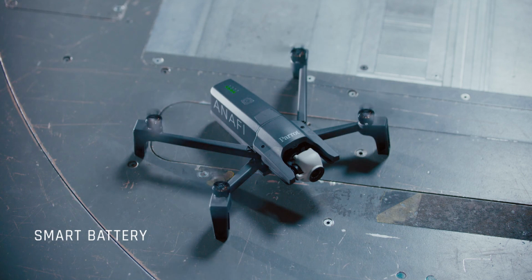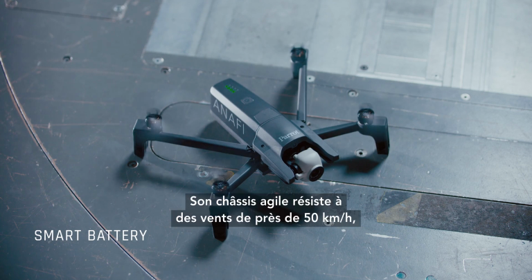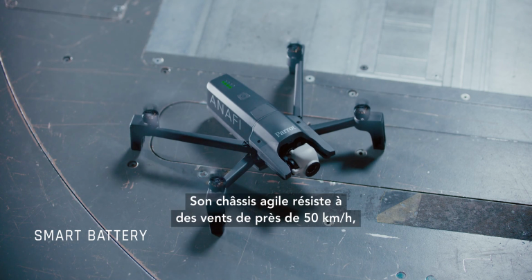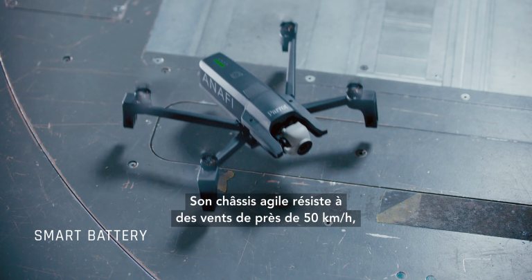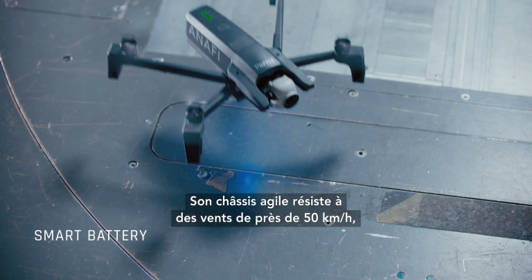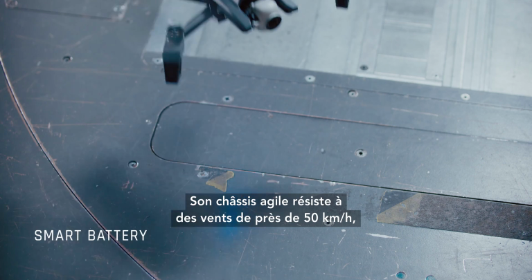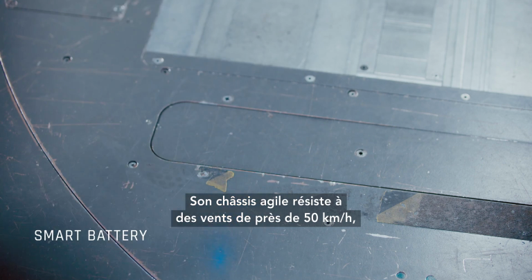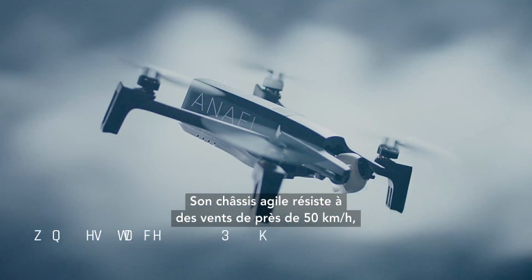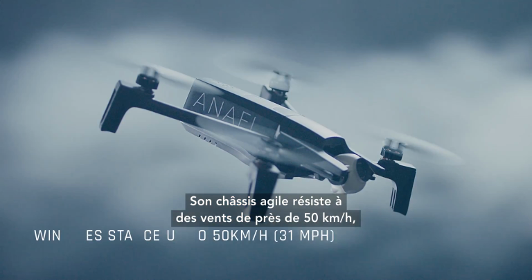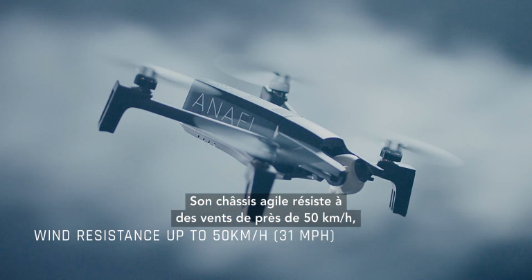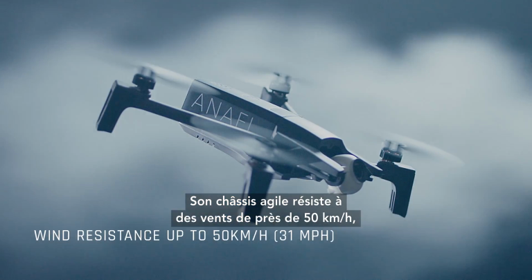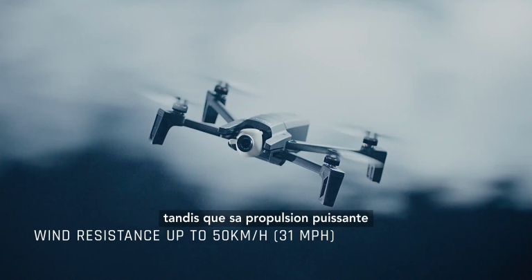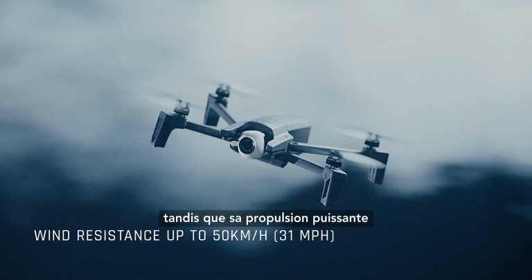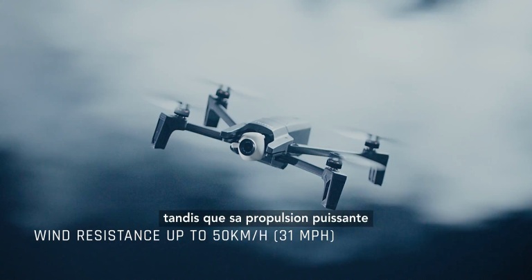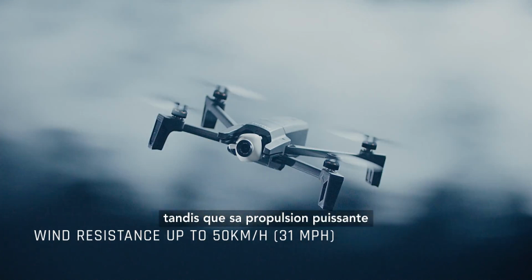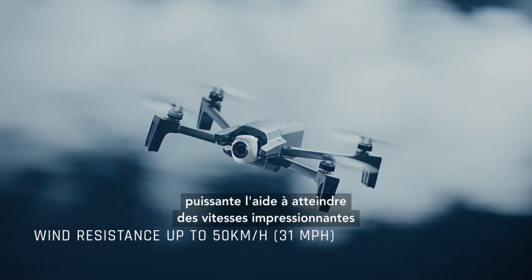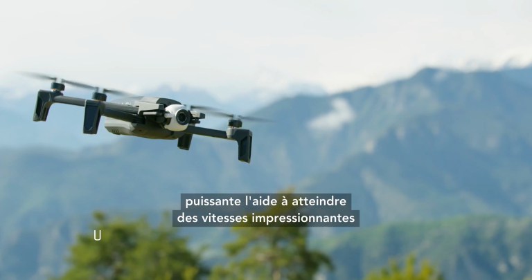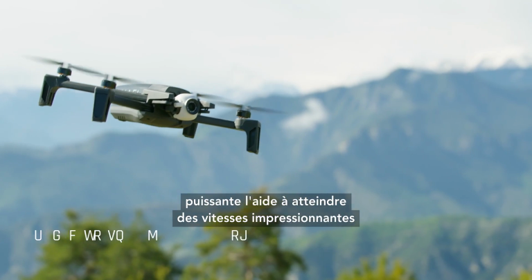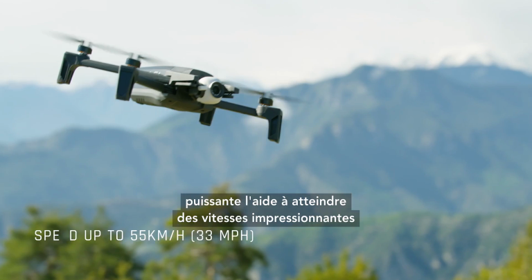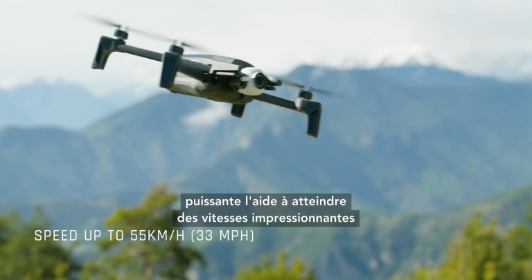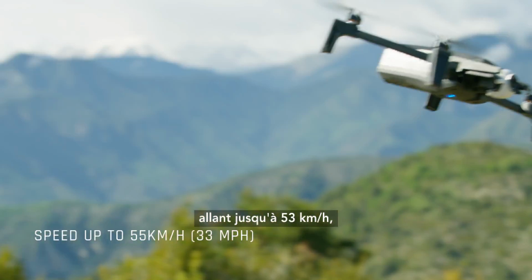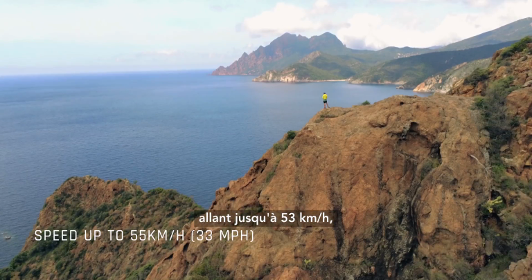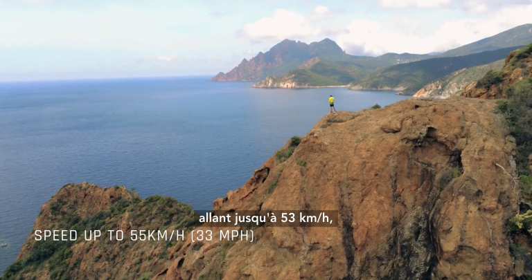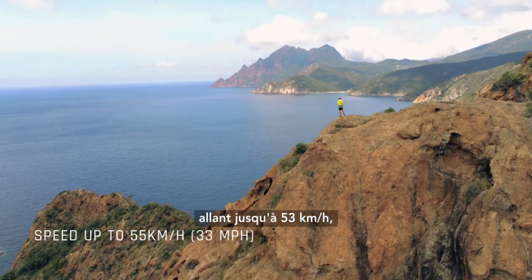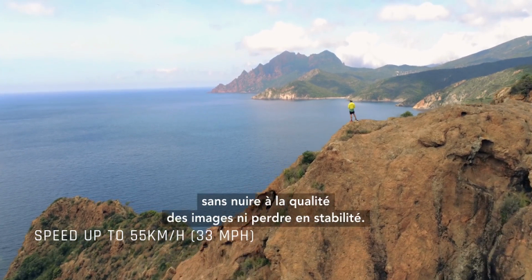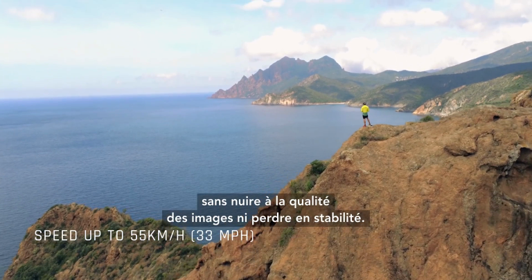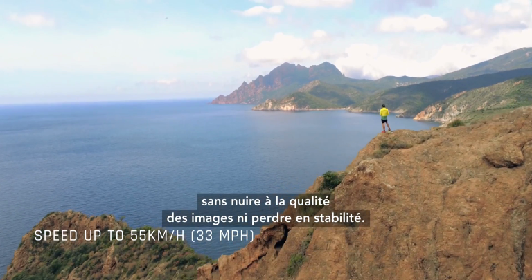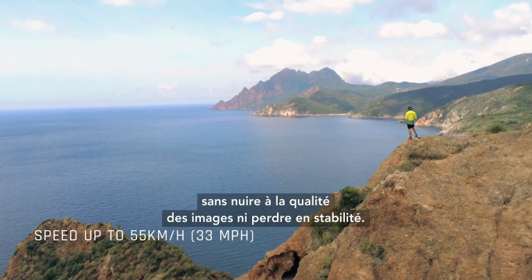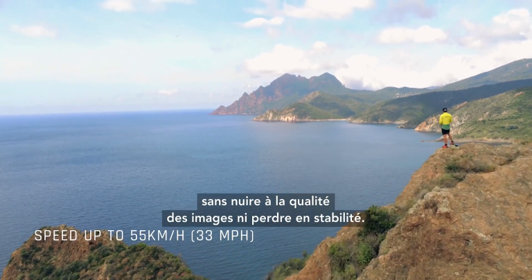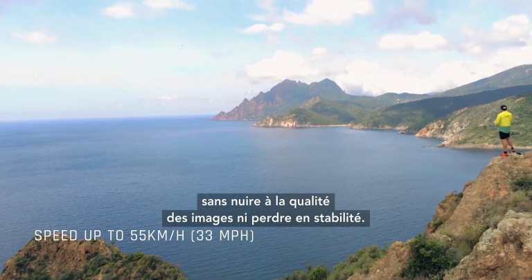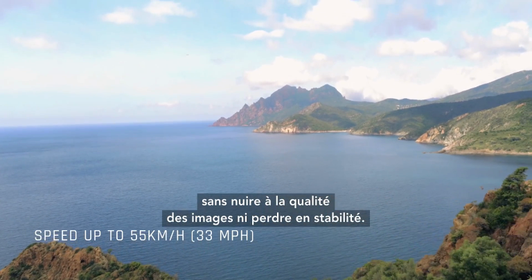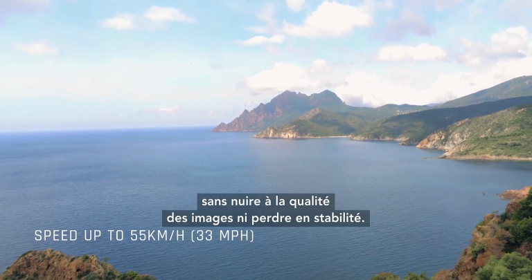Its agile frame resists winds up to 31 mph, and its powerful propulsion helps it reach impressive speeds up to 33 mph, without sacrificing on image quality or losing stability.